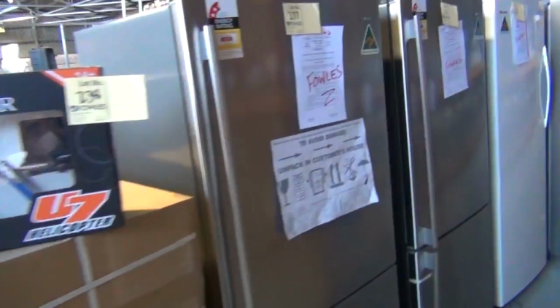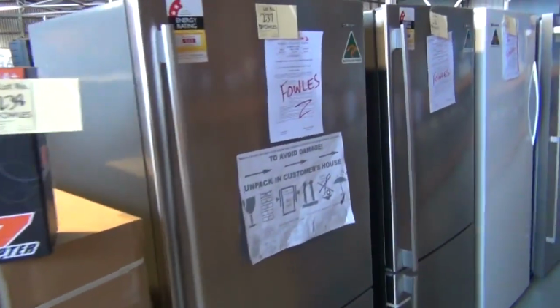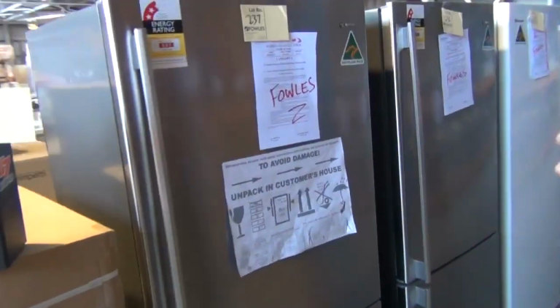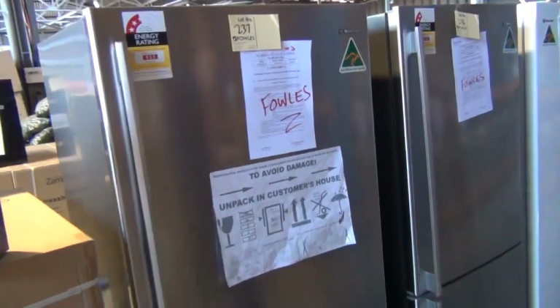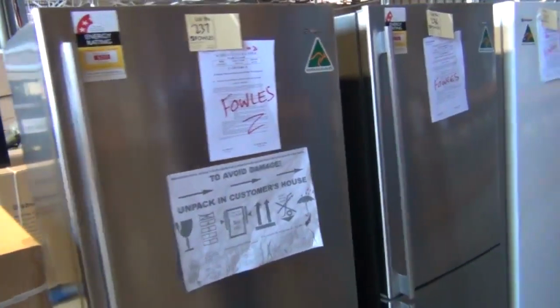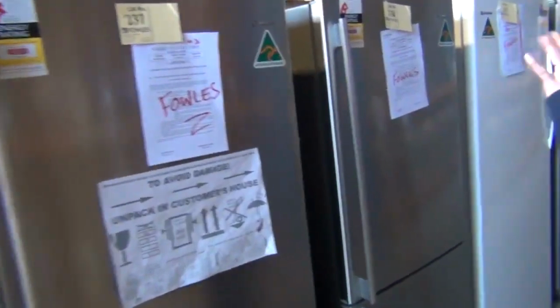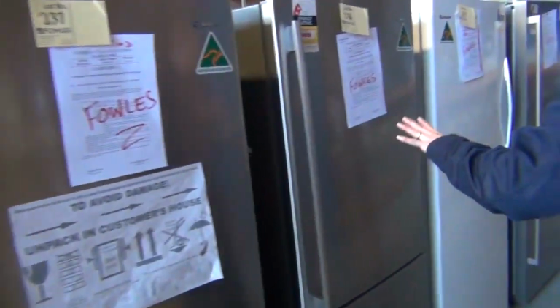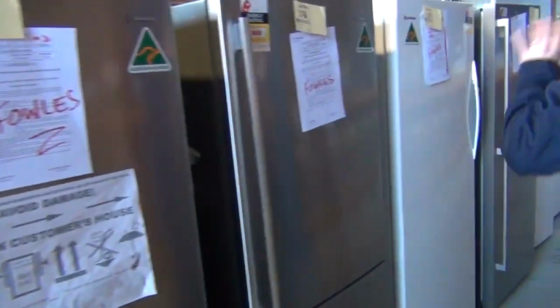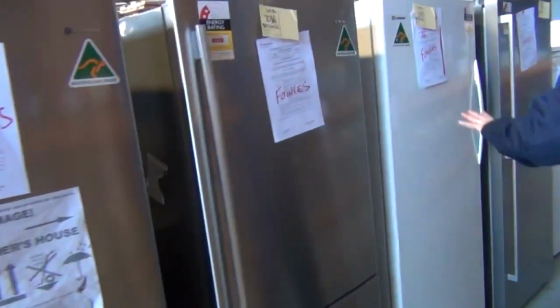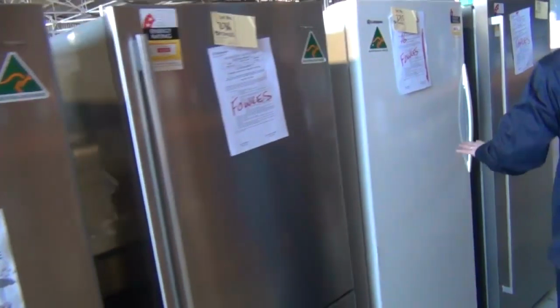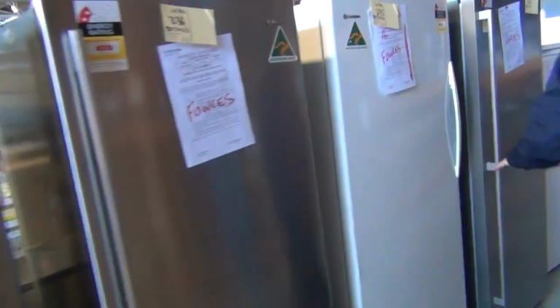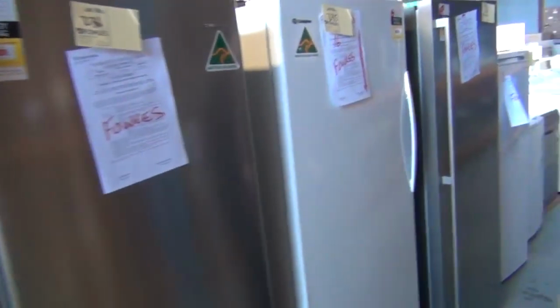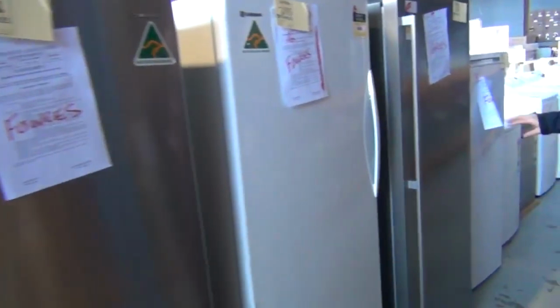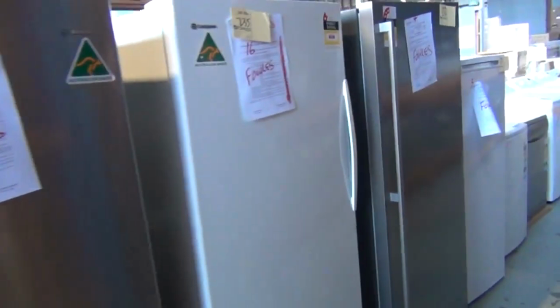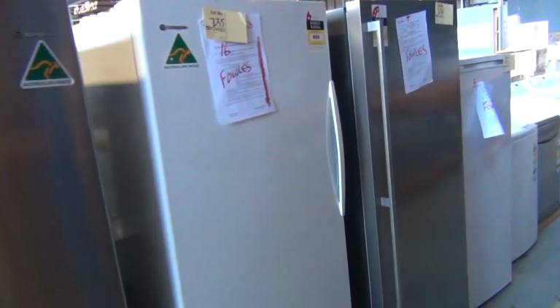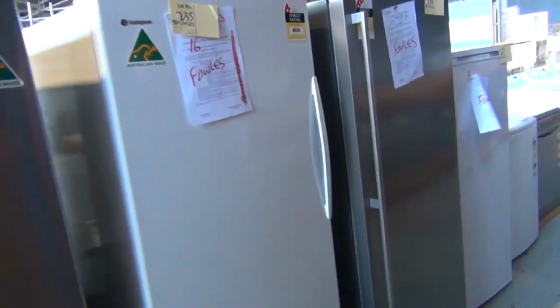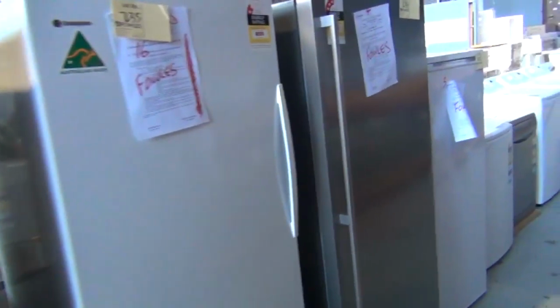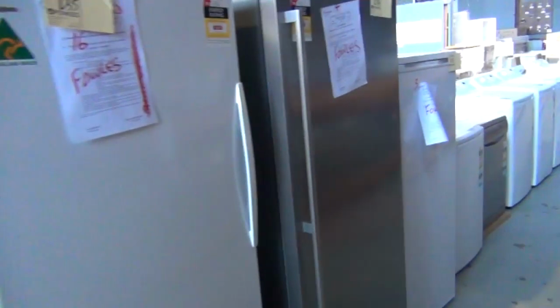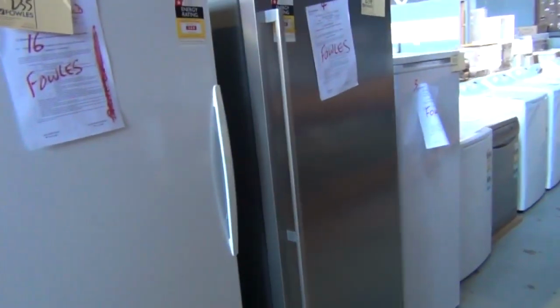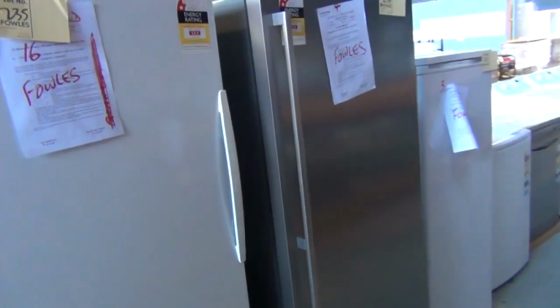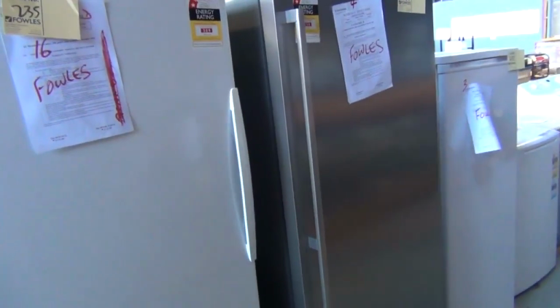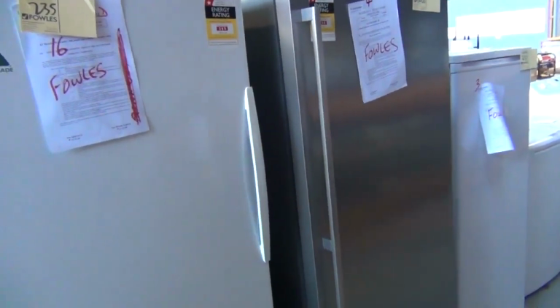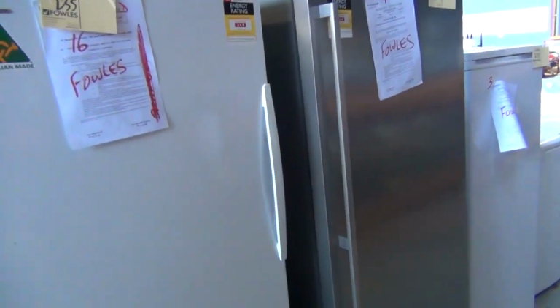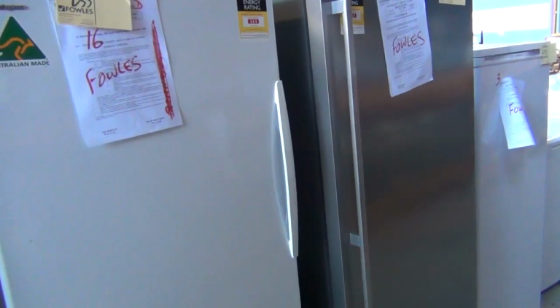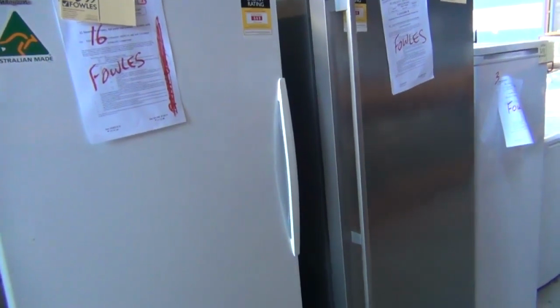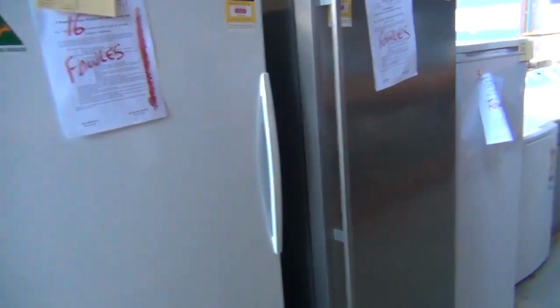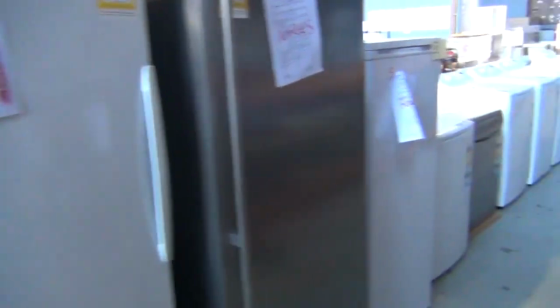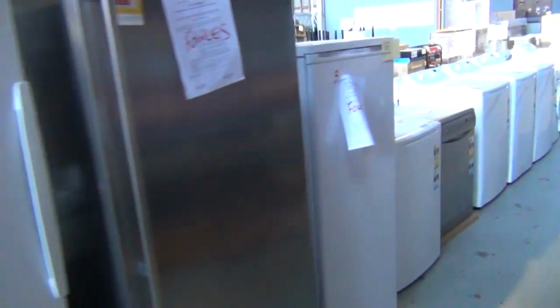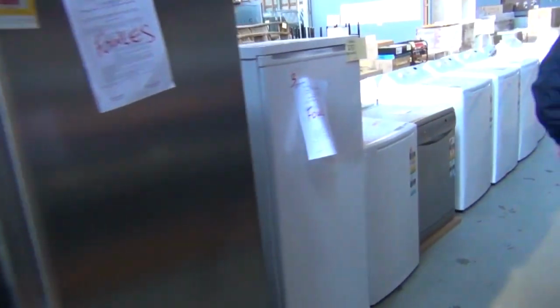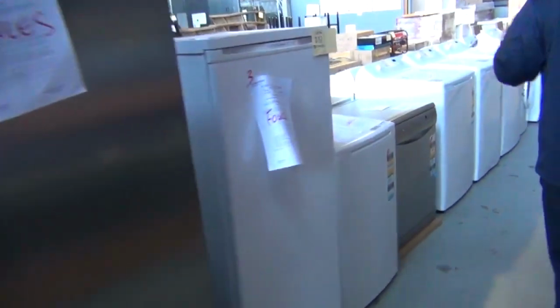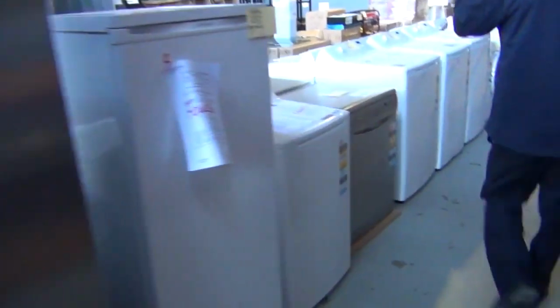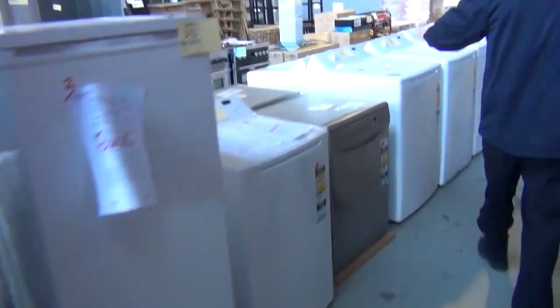Okay, plenty of fridges in tomorrow — got the double door fridges, got the single door fridges, all around half or a third of retail, all with some kind of factory warranty on those, so really nice buying there.